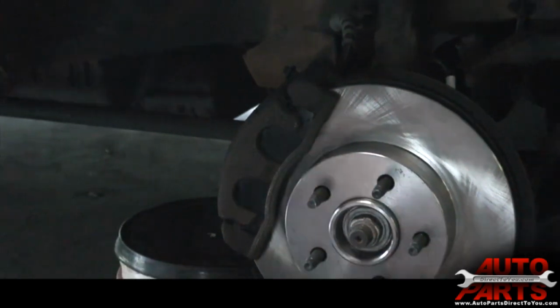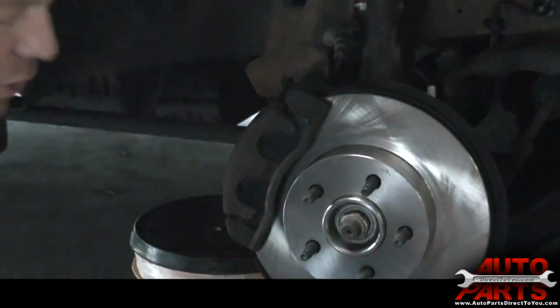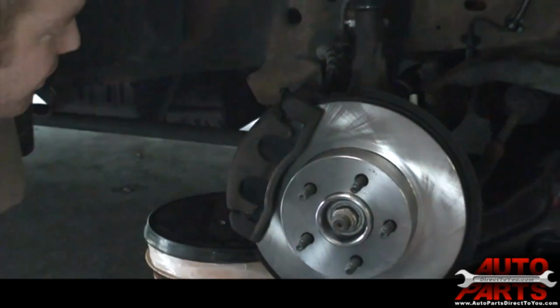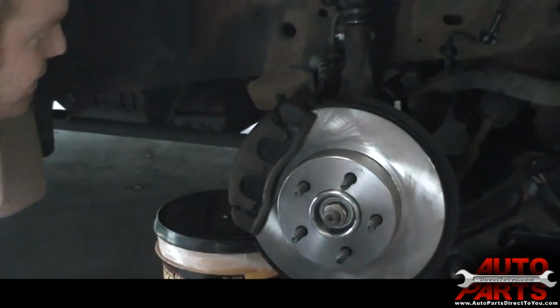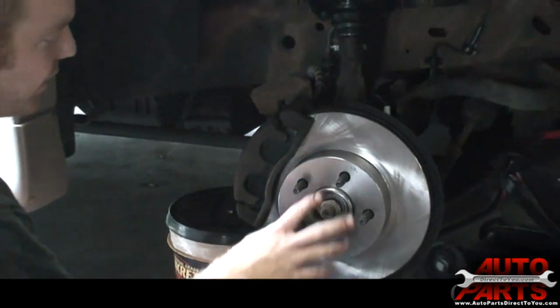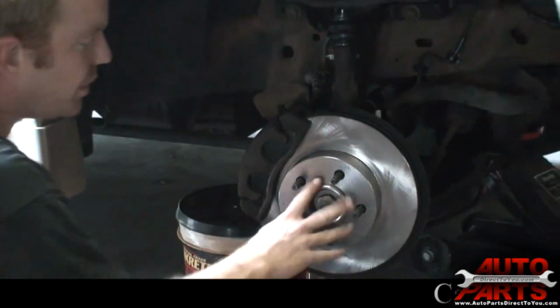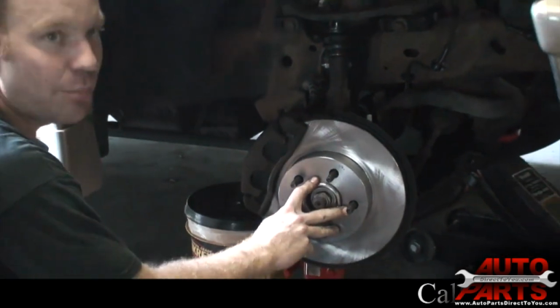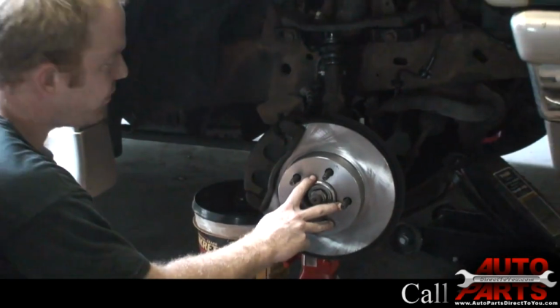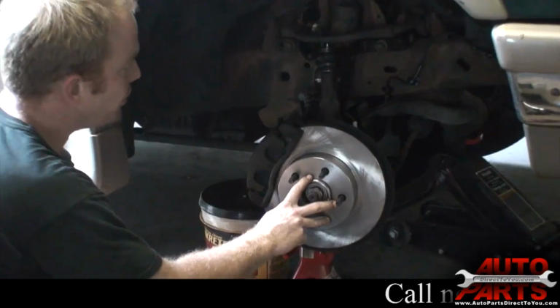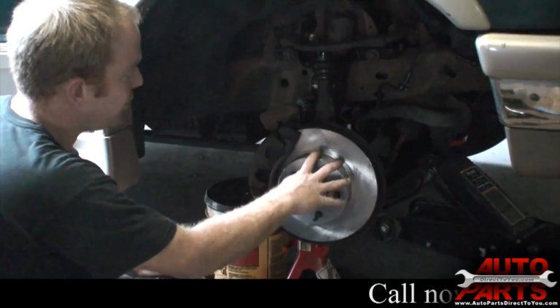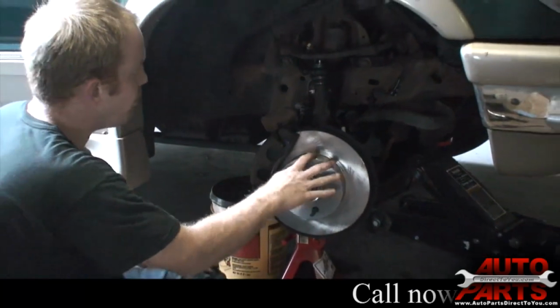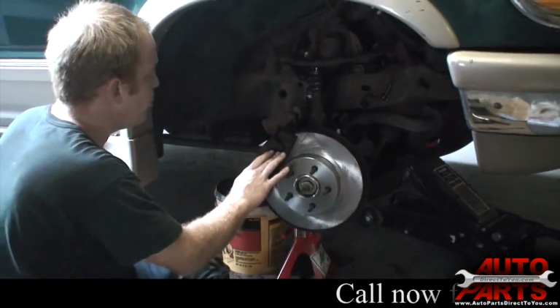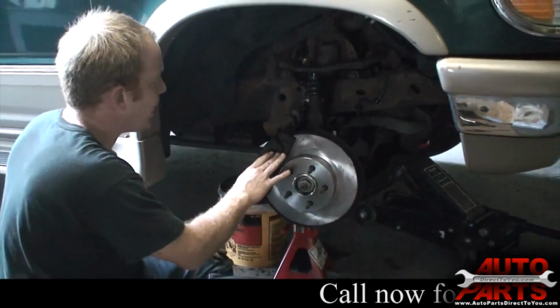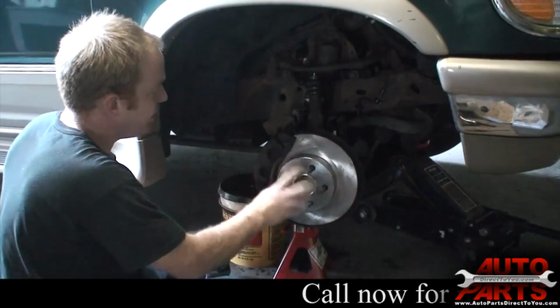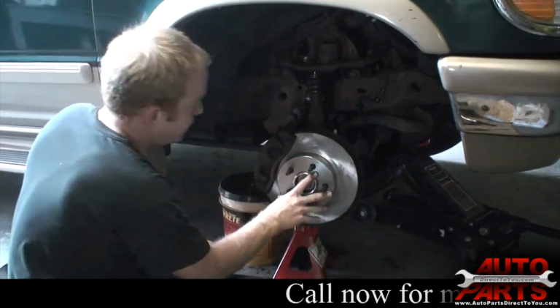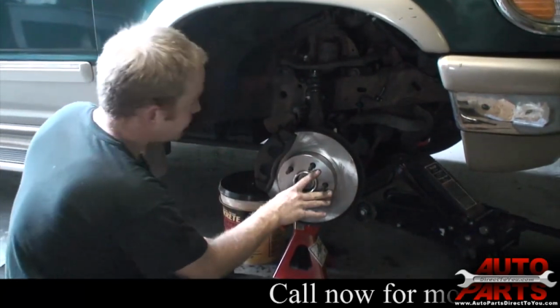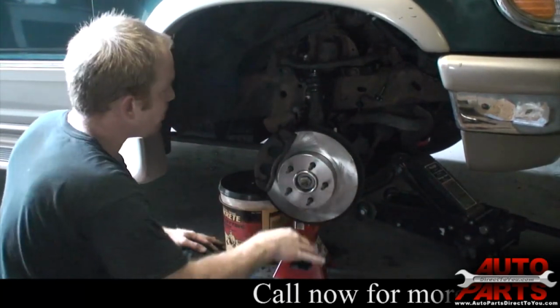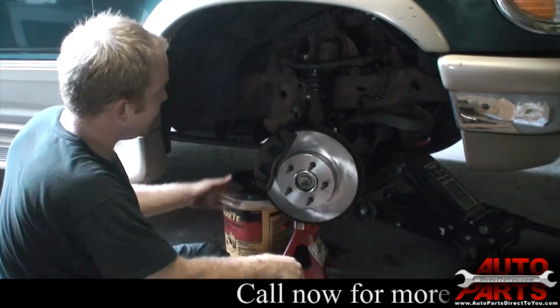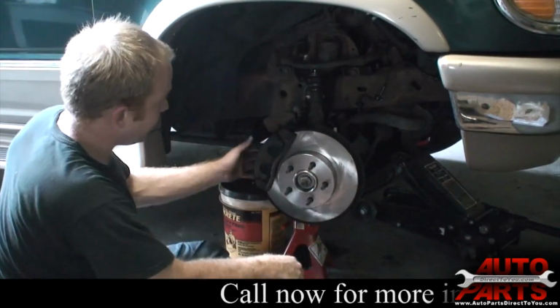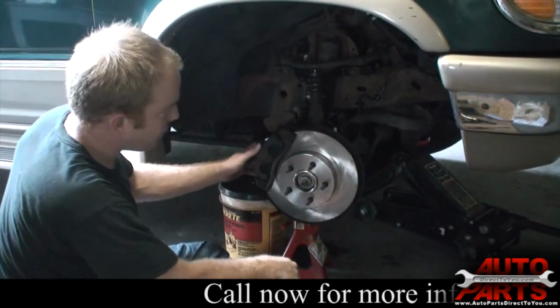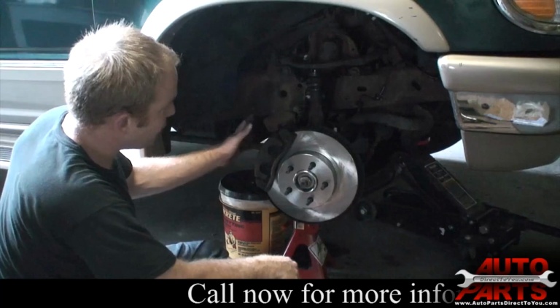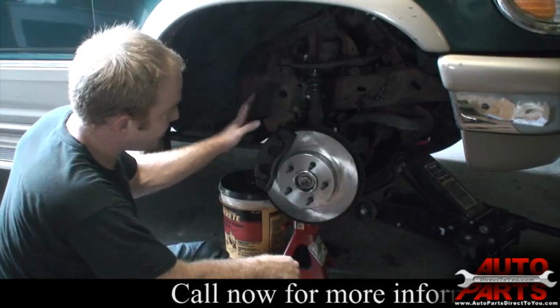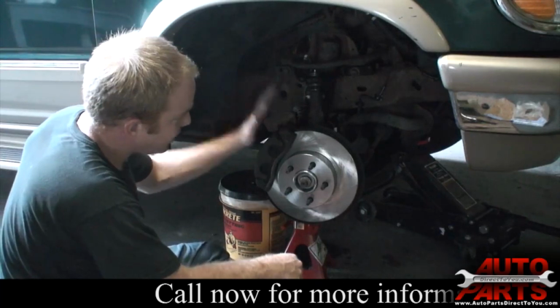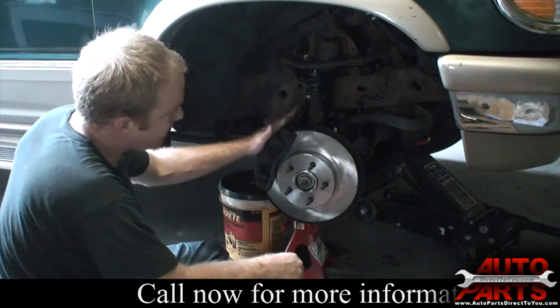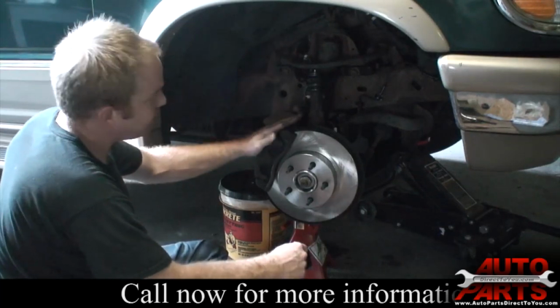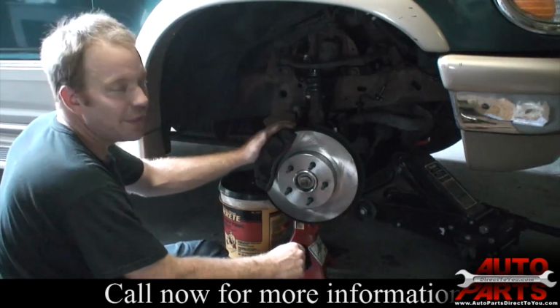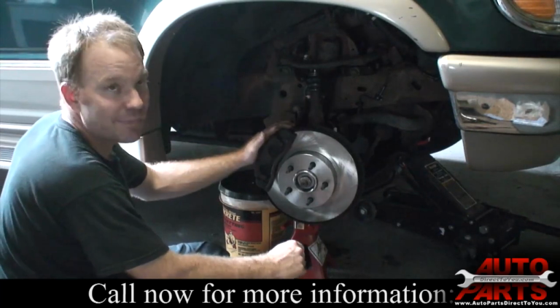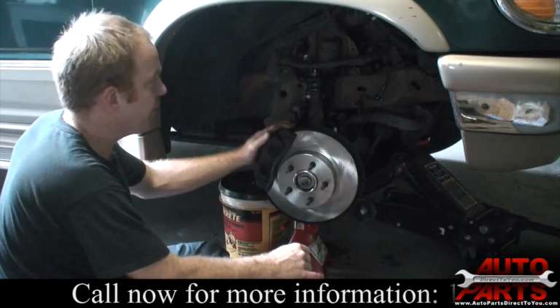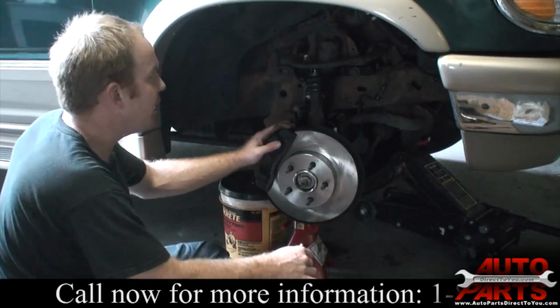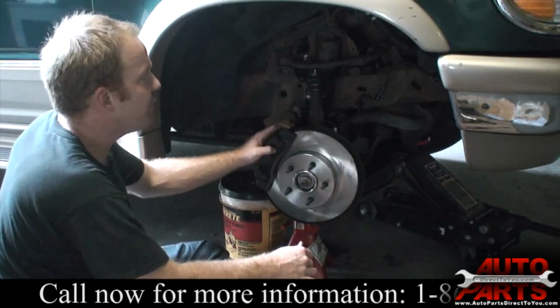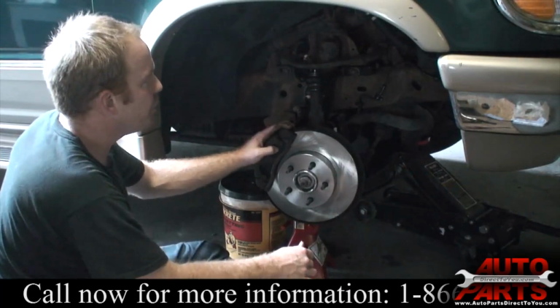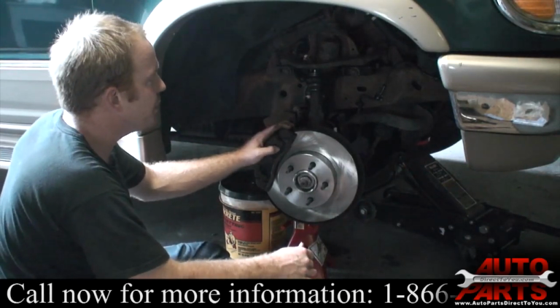And we are all done with one side. We've got the new hub bearing installed, the new brake rotor, and the new brake pads — we got all these parts at AutoPartsDirect2.com. Now we just have to repeat the same thing on the other side and this vehicle will be good to go.